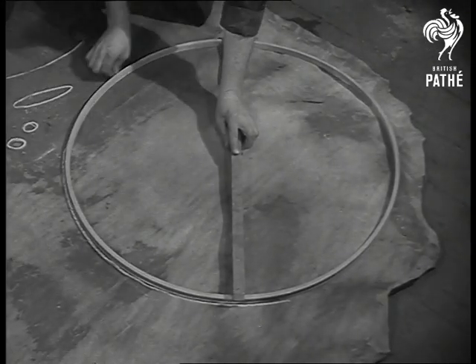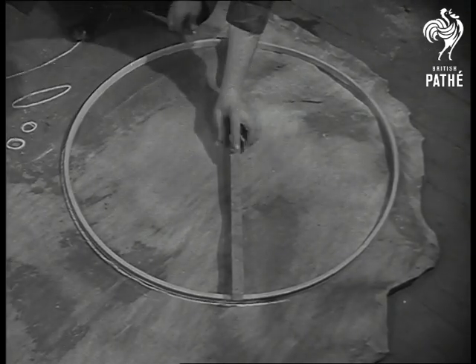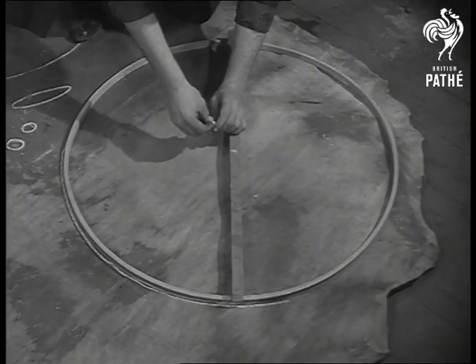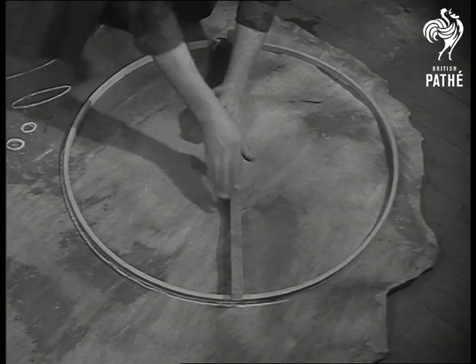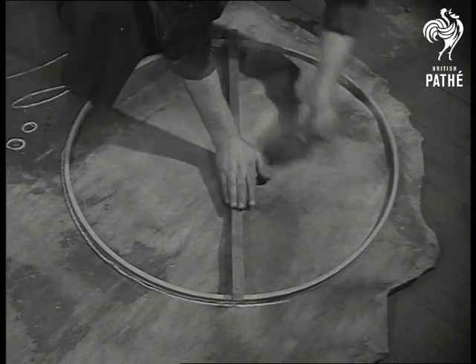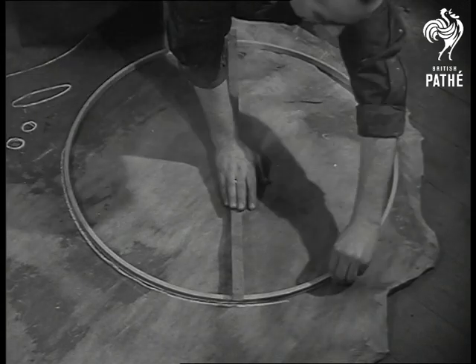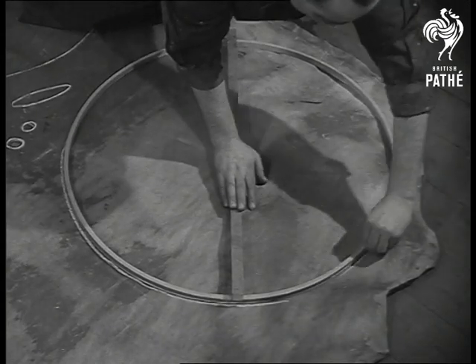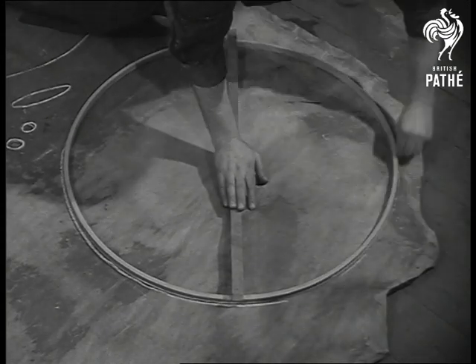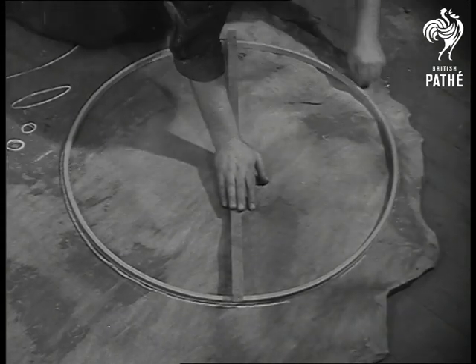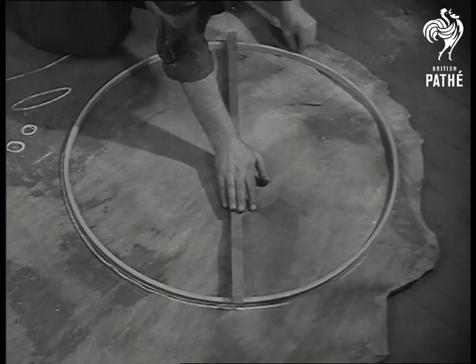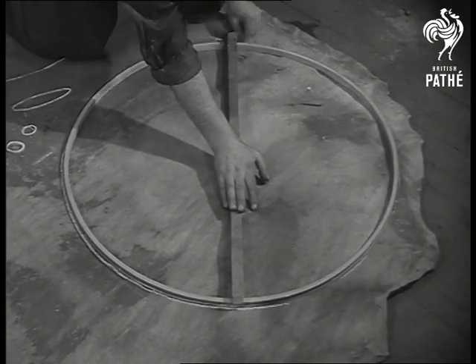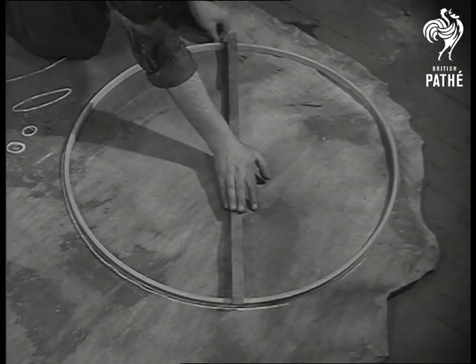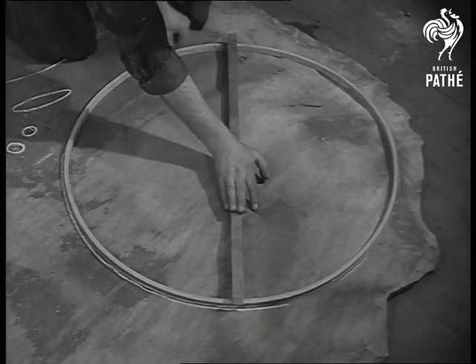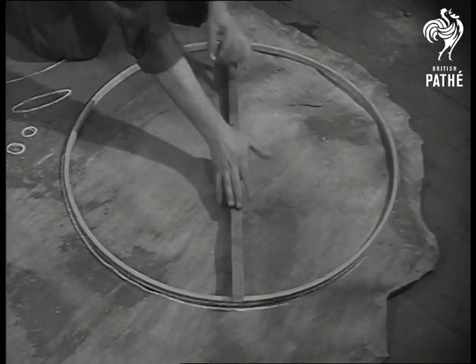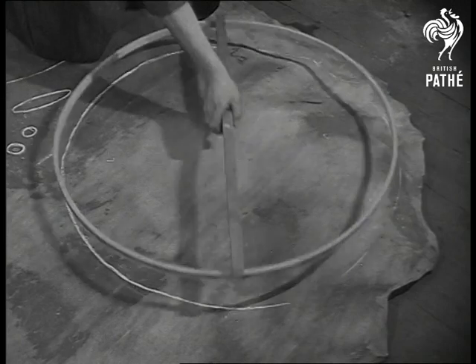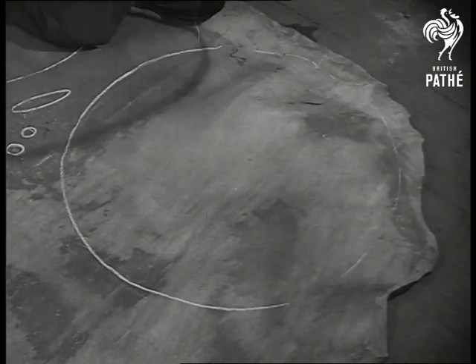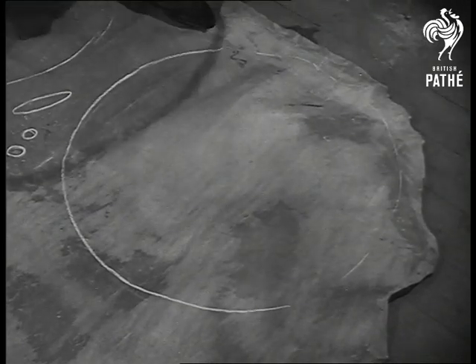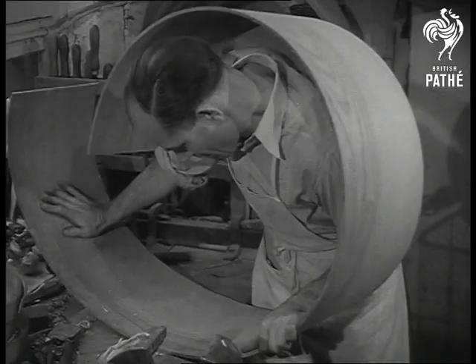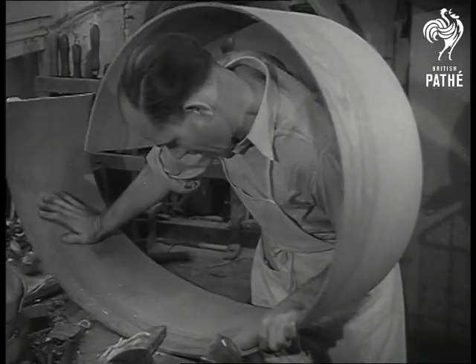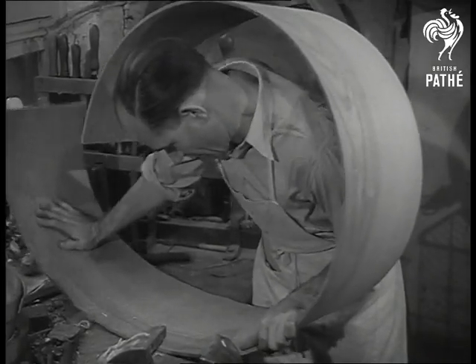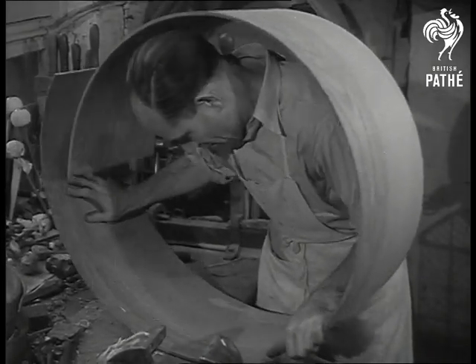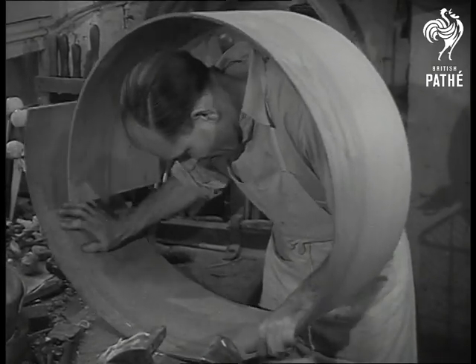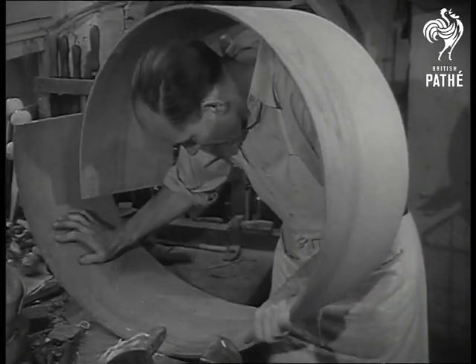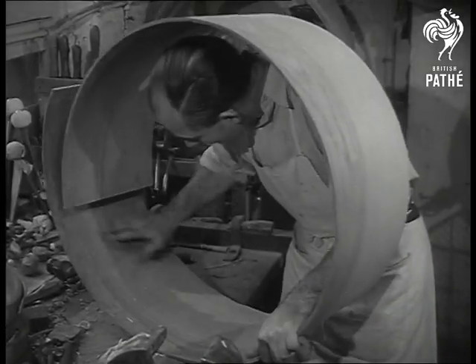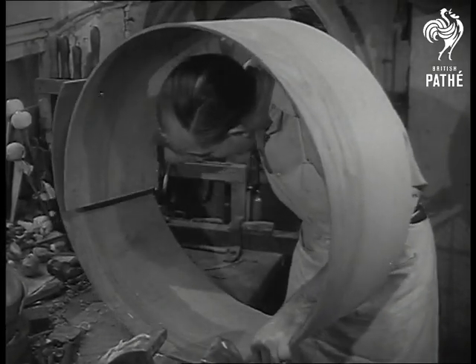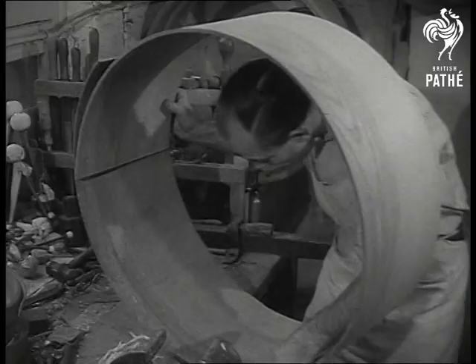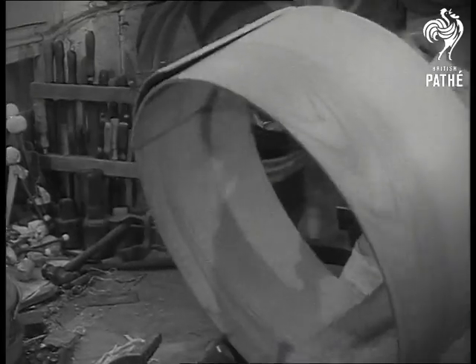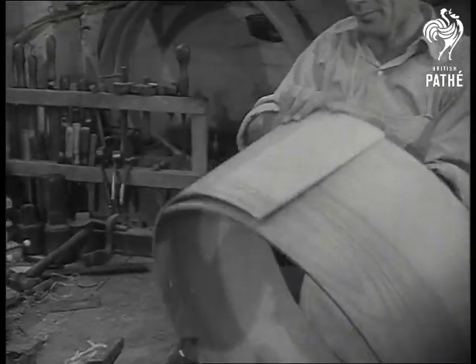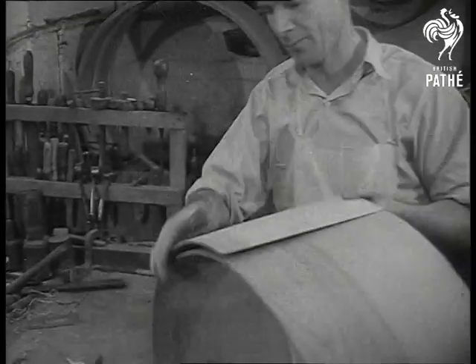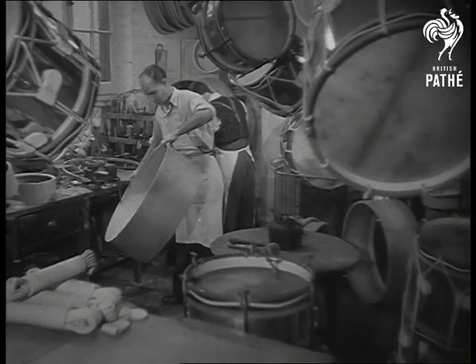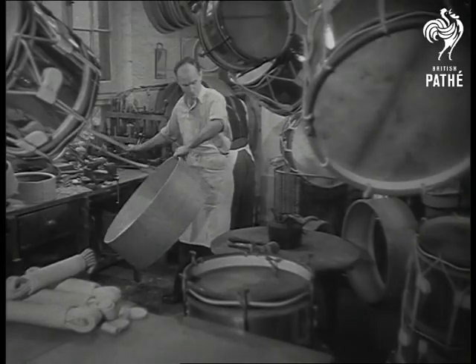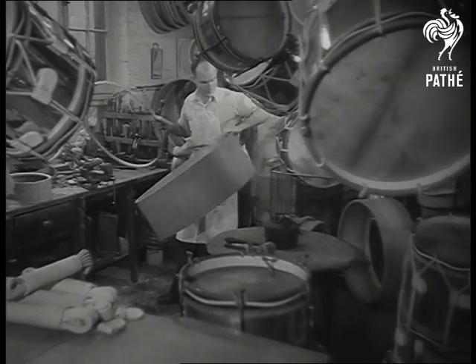Sam Potter, drum major in the Coldstream Guards, started to make drums in this way five years before the Battle of Waterloo. They still use his methods in the workshop off Charing Cross Road, where the craft is now followed under the name of his descendant, Henry.